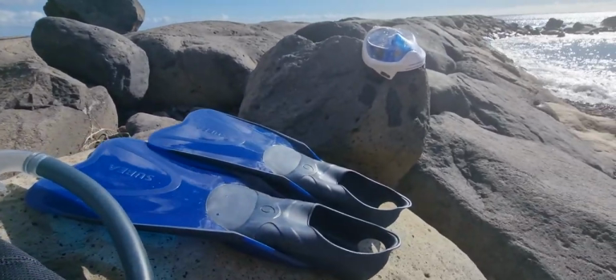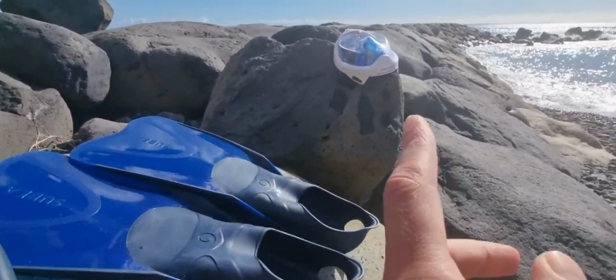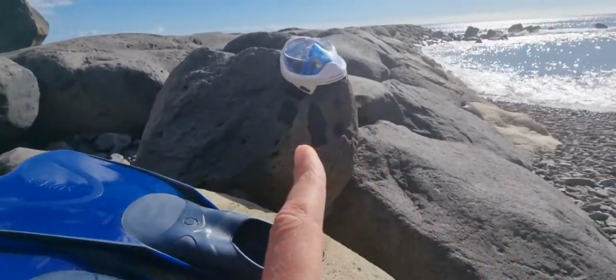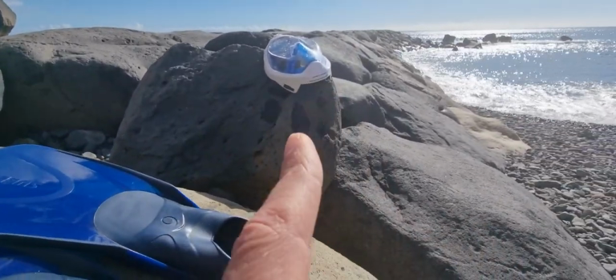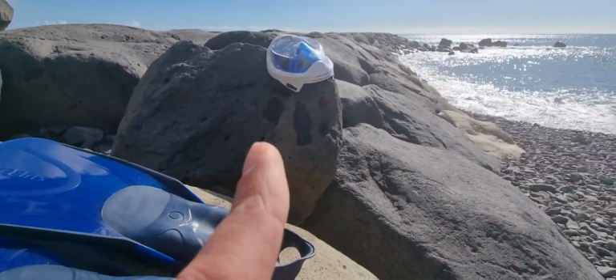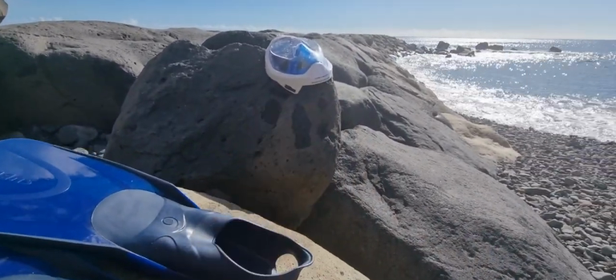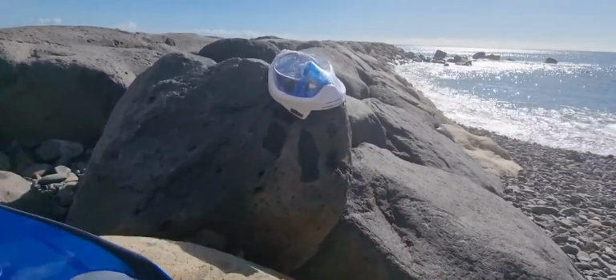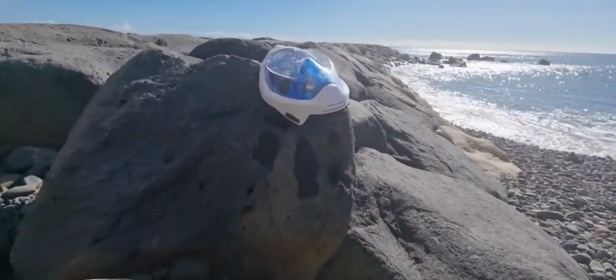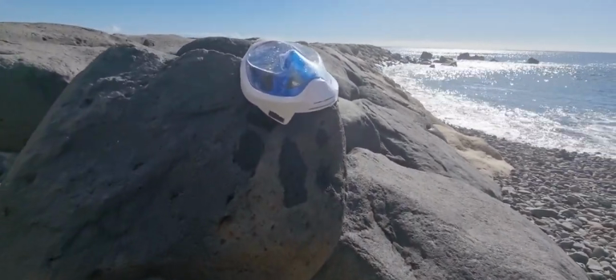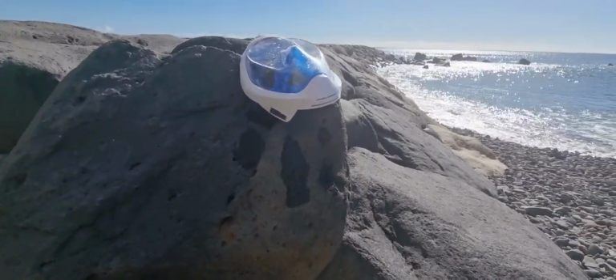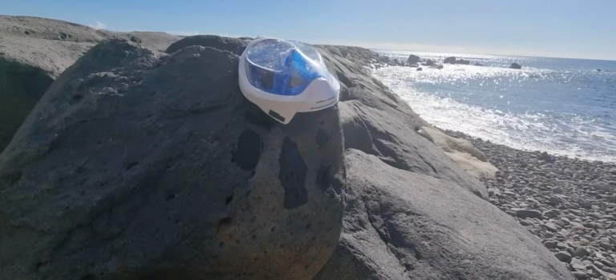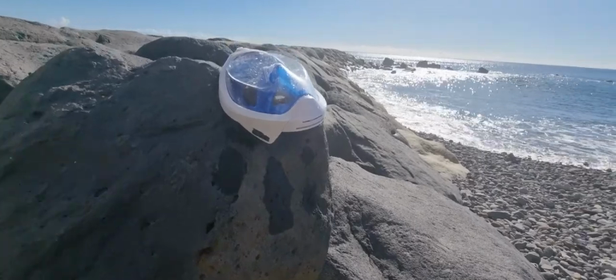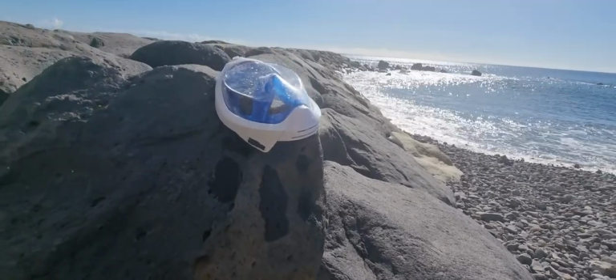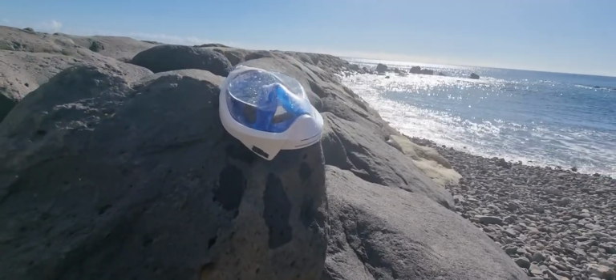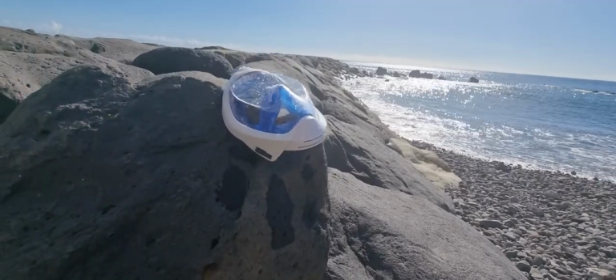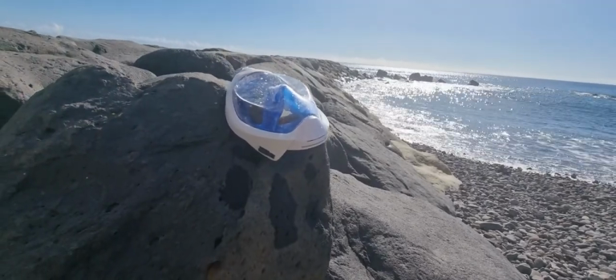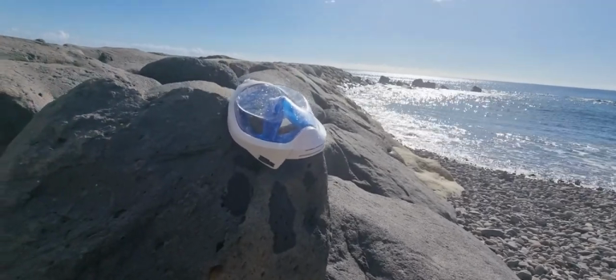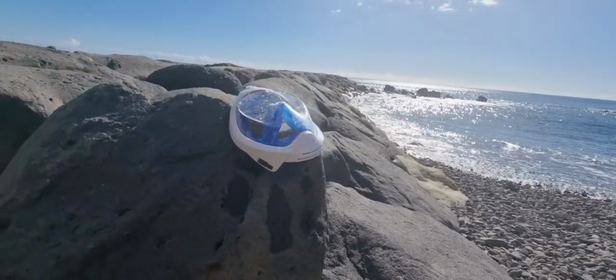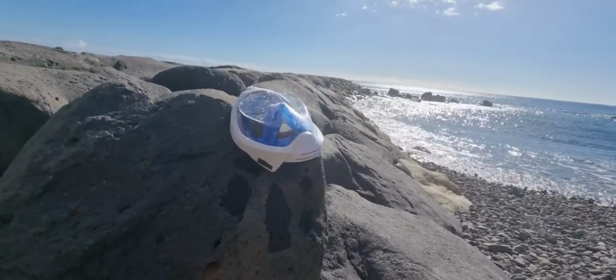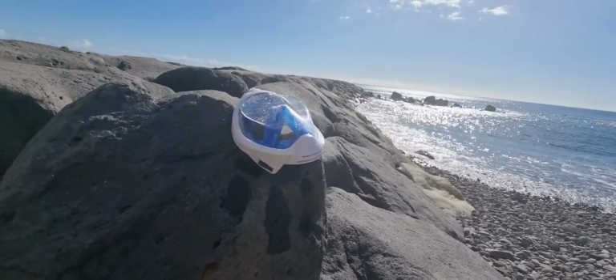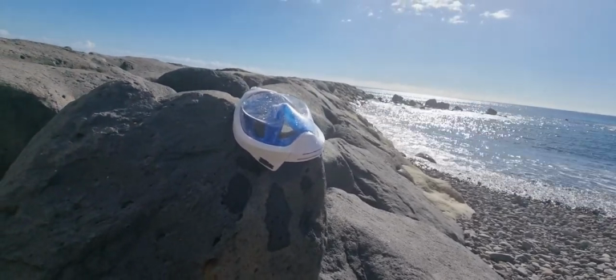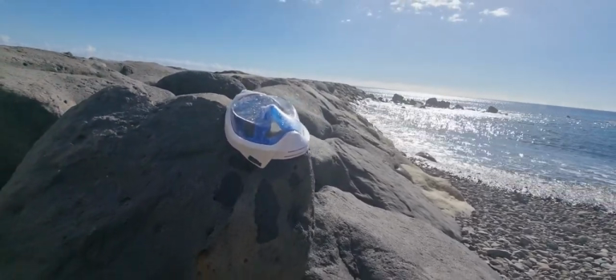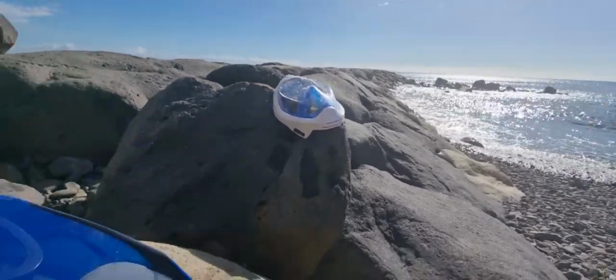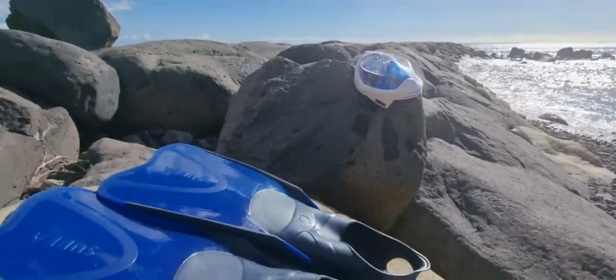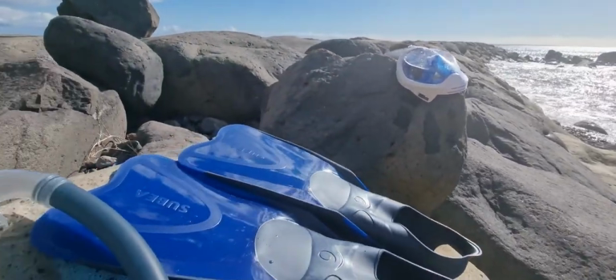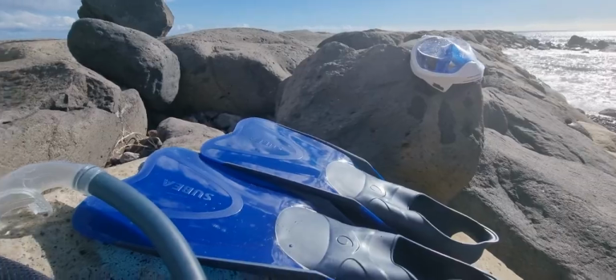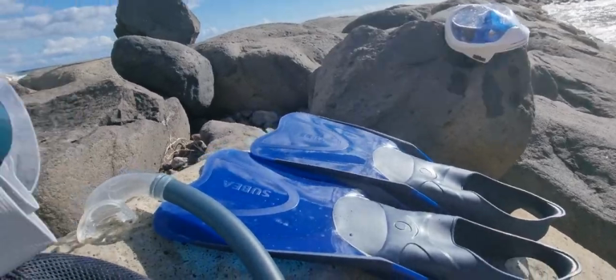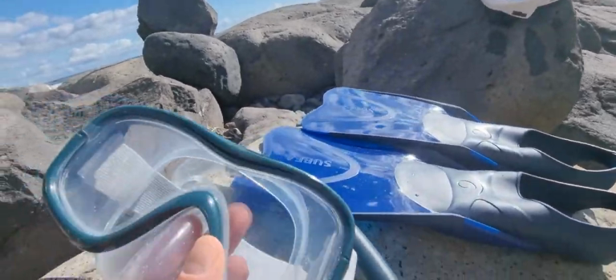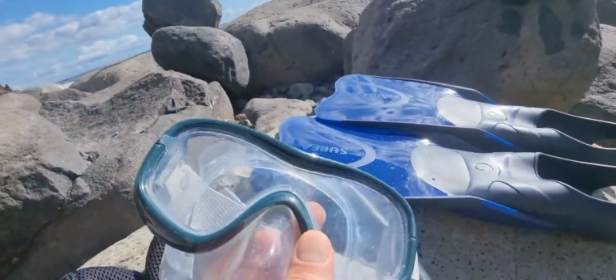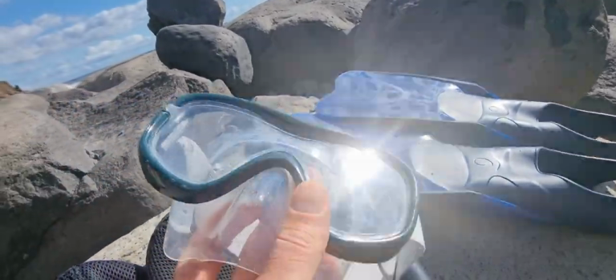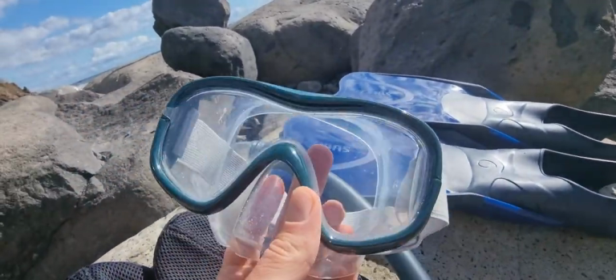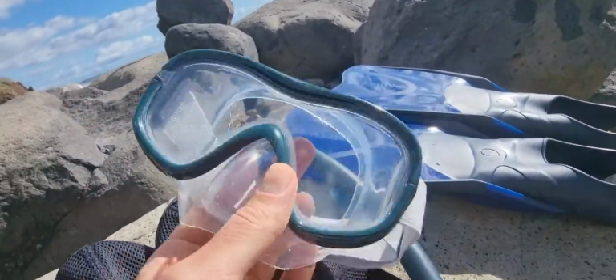I was just snorkeling with this one, the Subaya. This is a kind of expensive one — it's like 30 bucks. This is way cheaper; this is a set for I think 9 bucks.